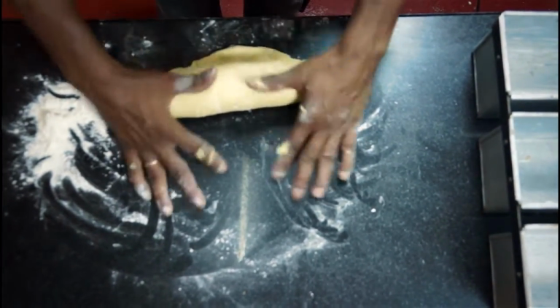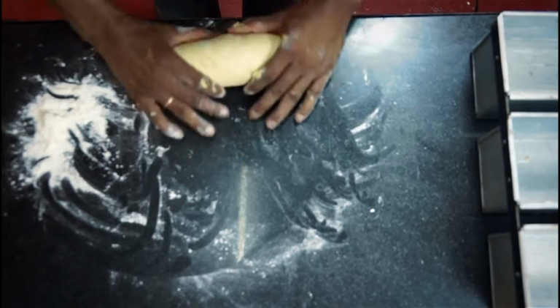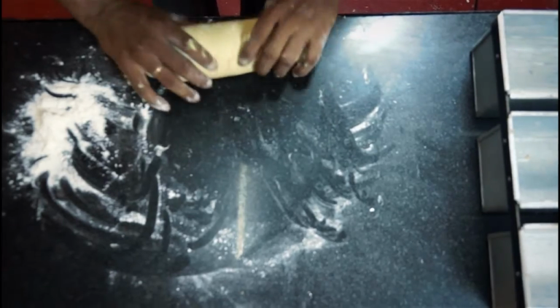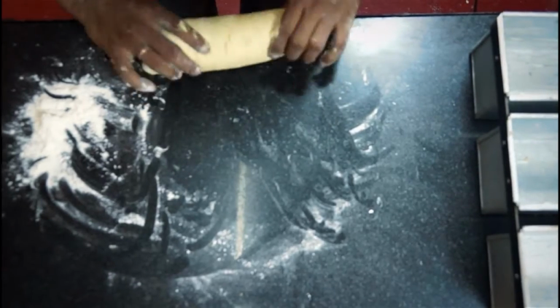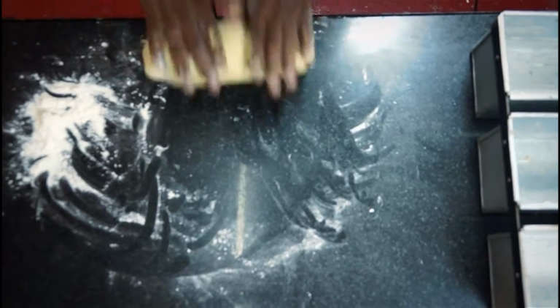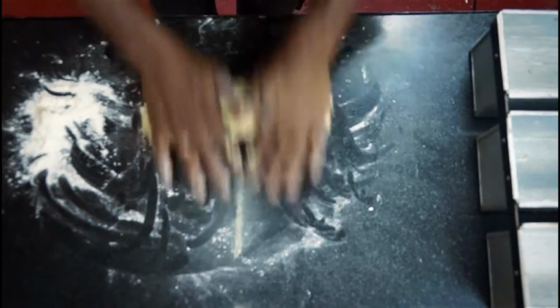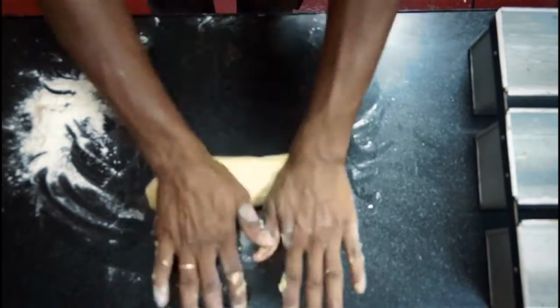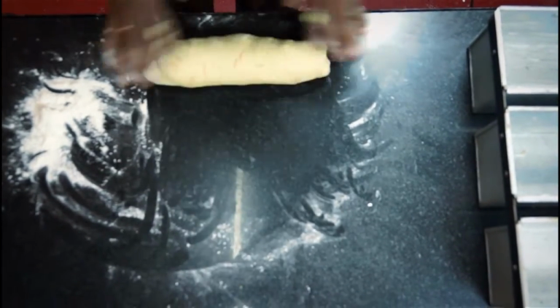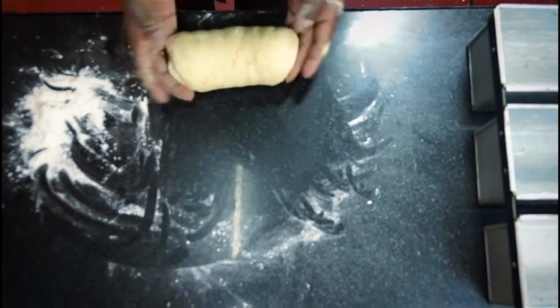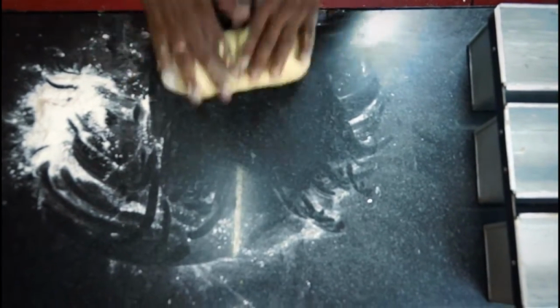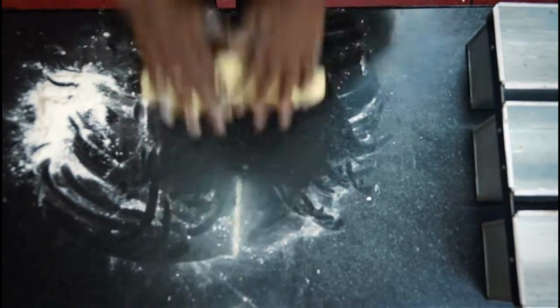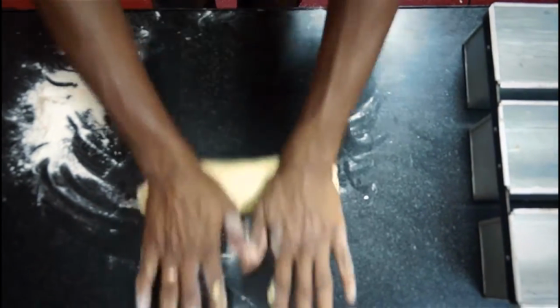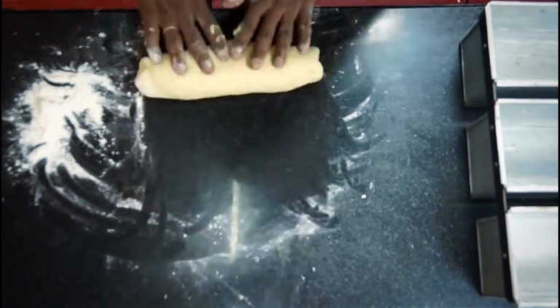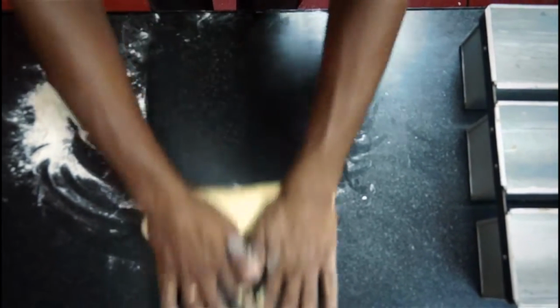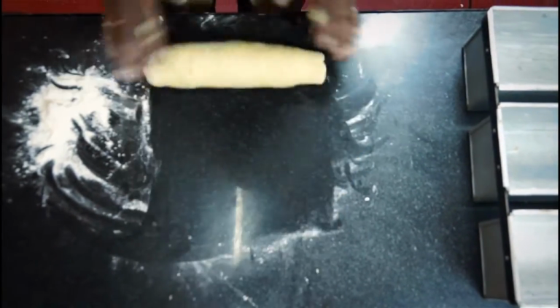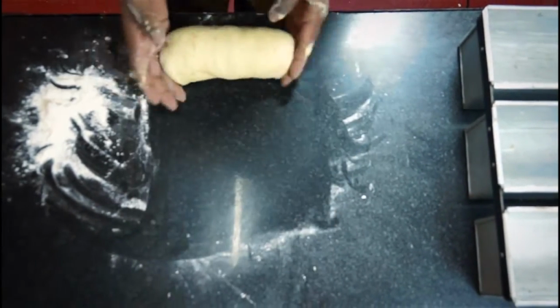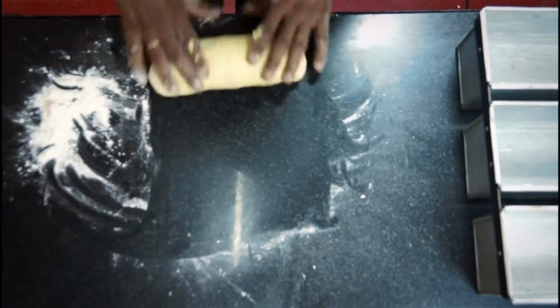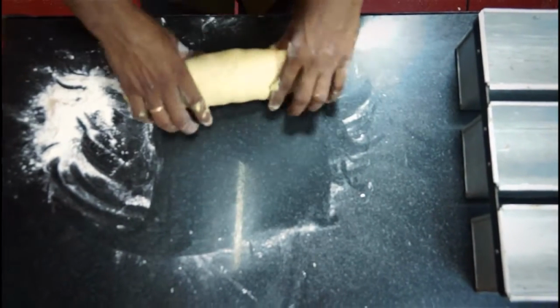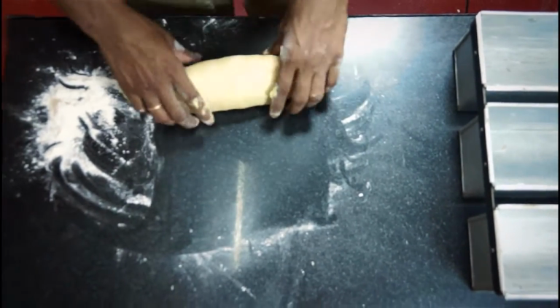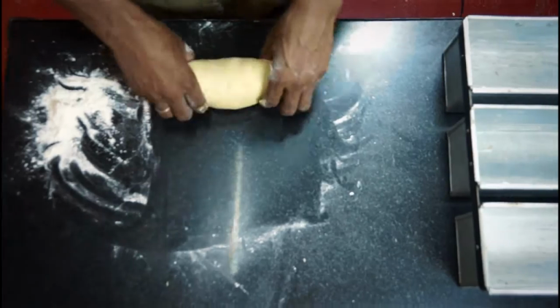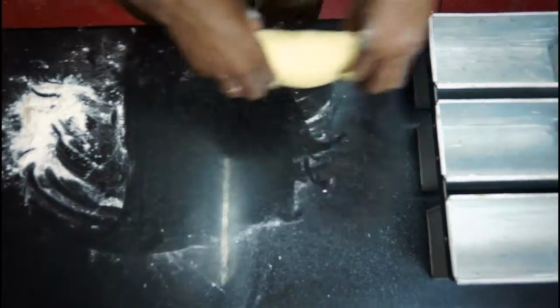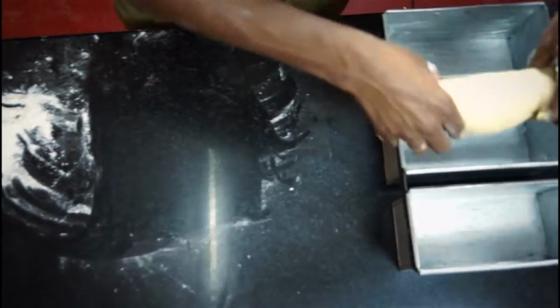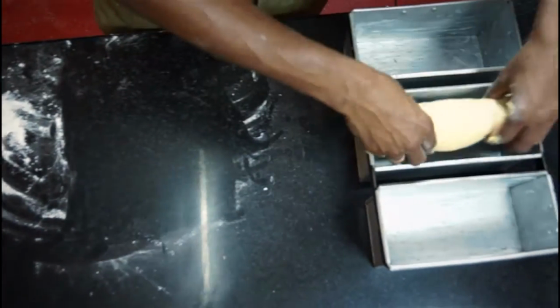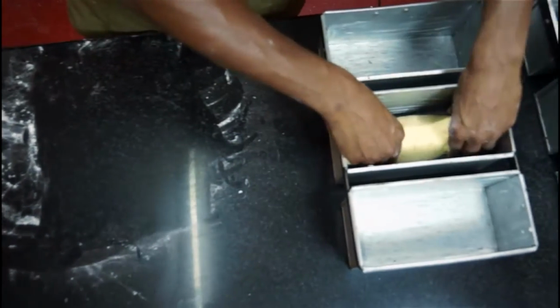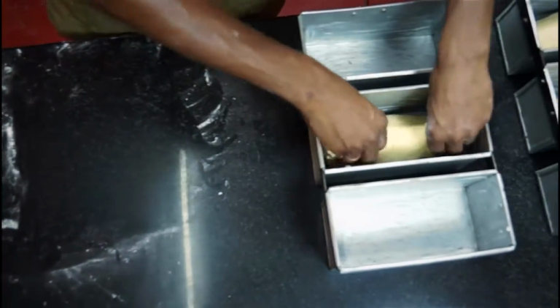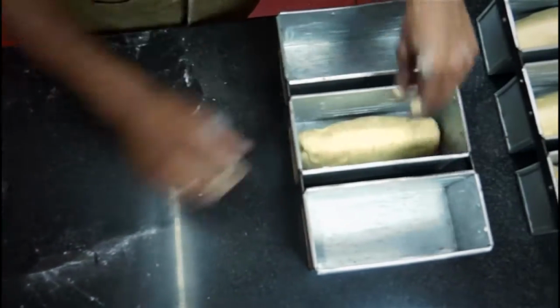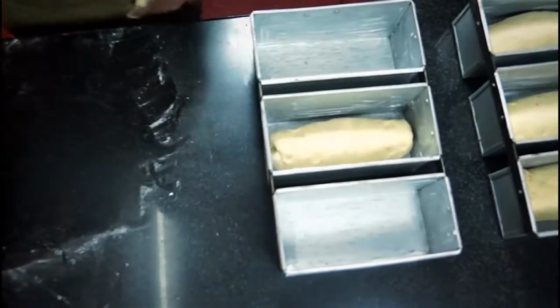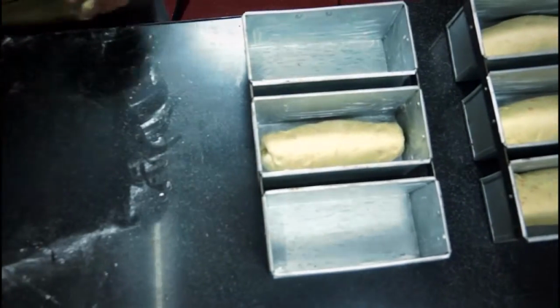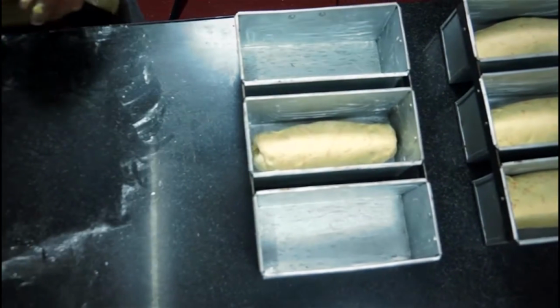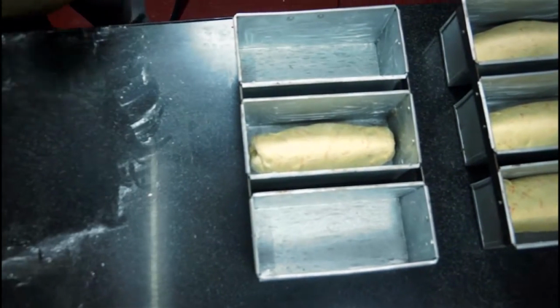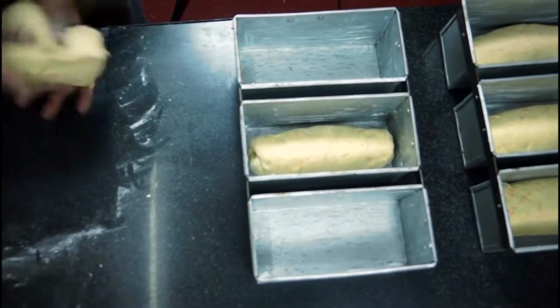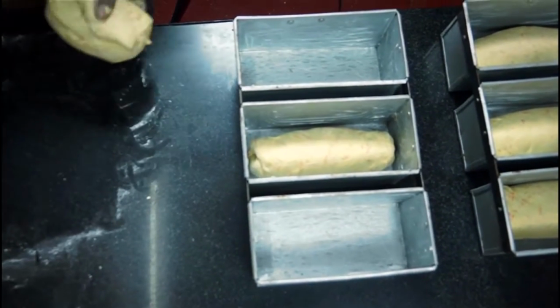About 450 grams of dough is what it takes to make one loaf of bread. These are placed in bread molds which give the bread their shape later.